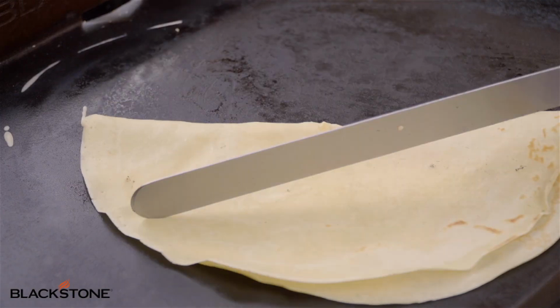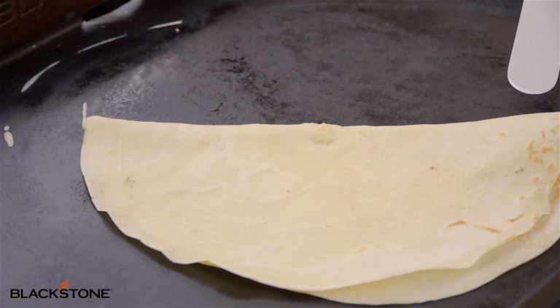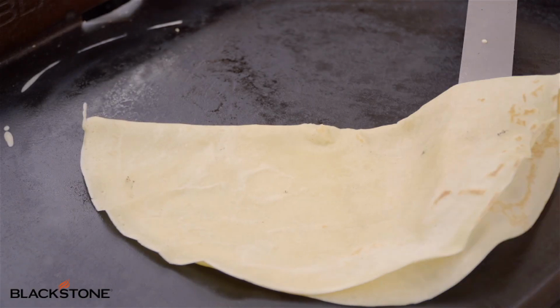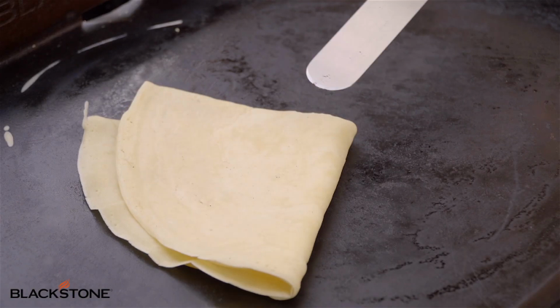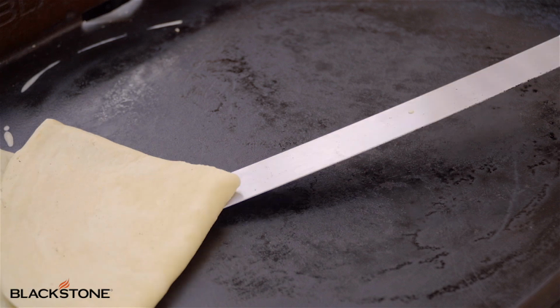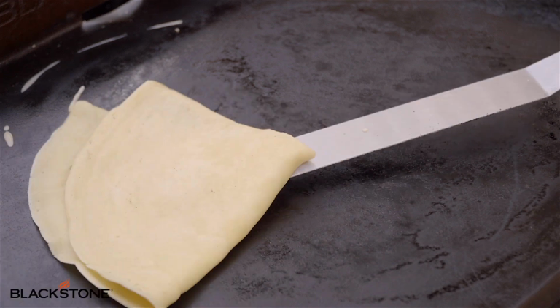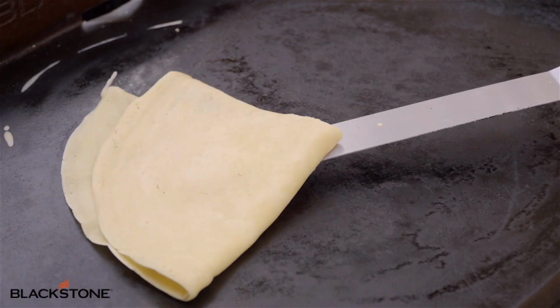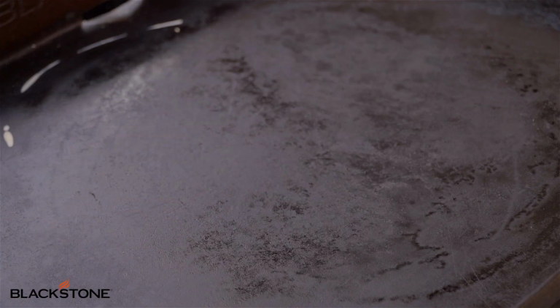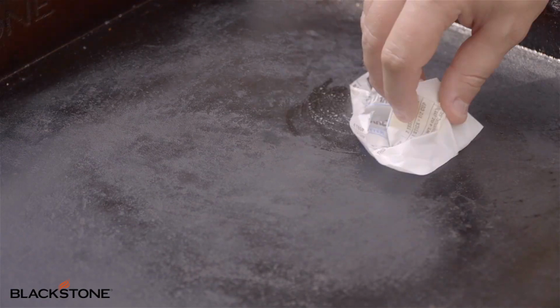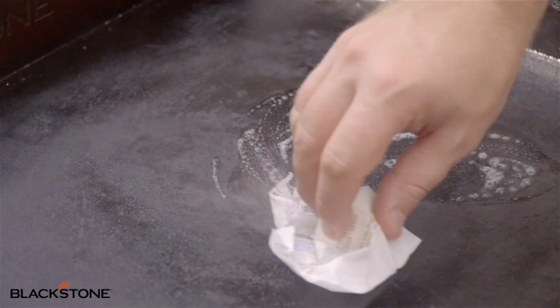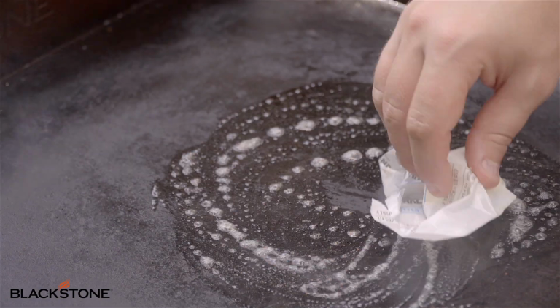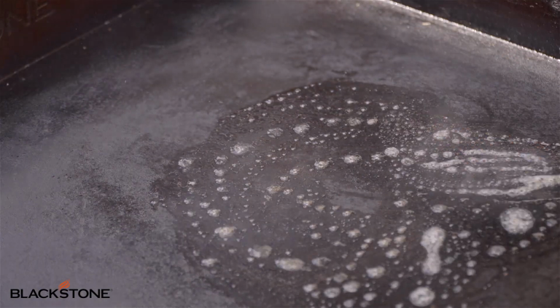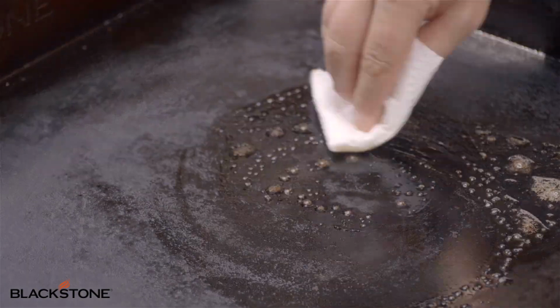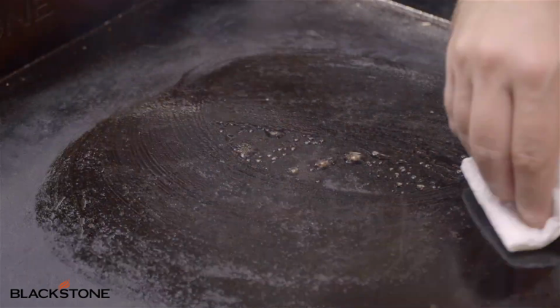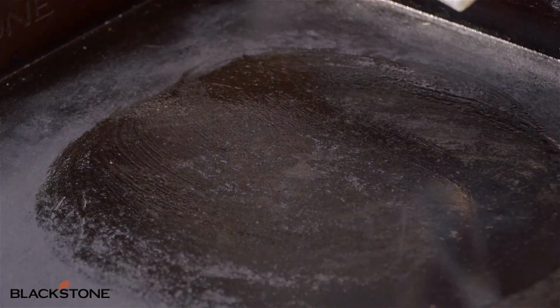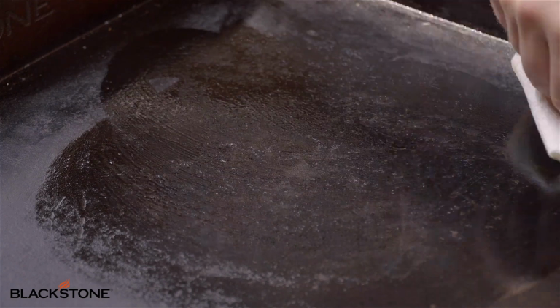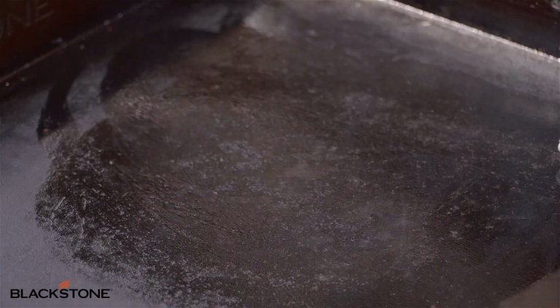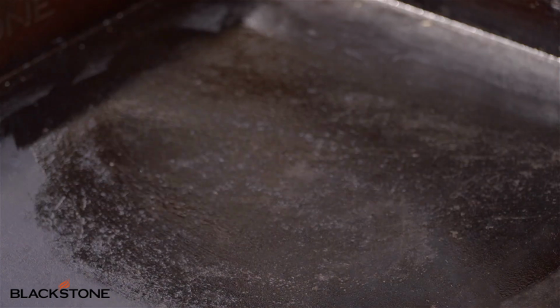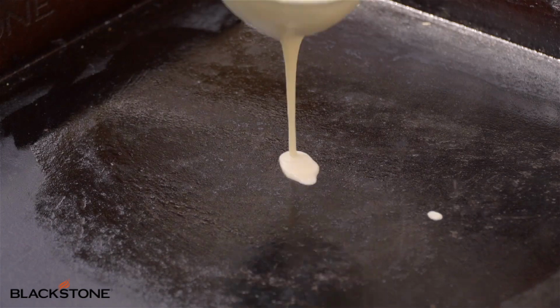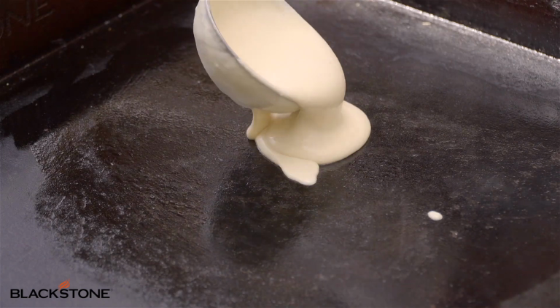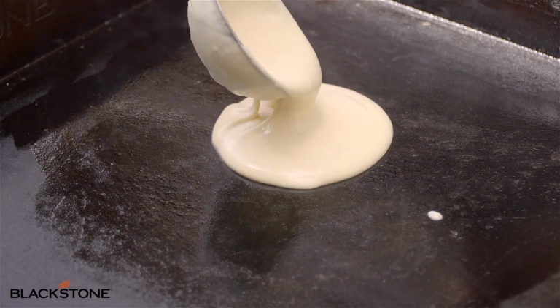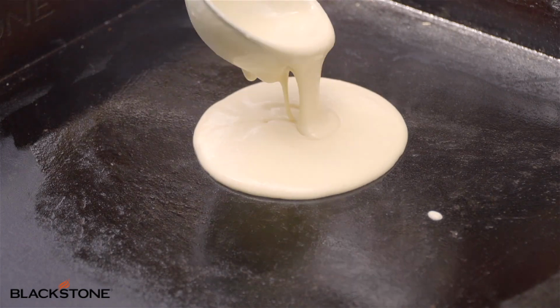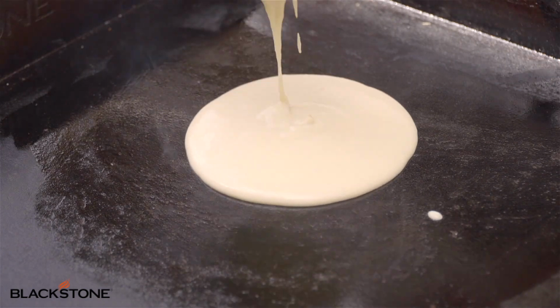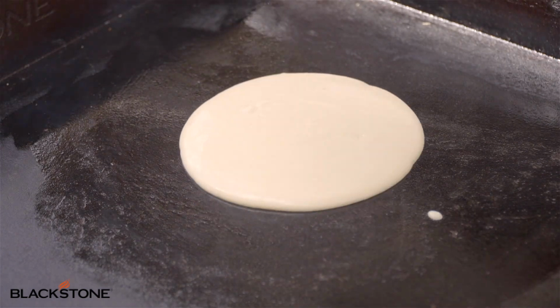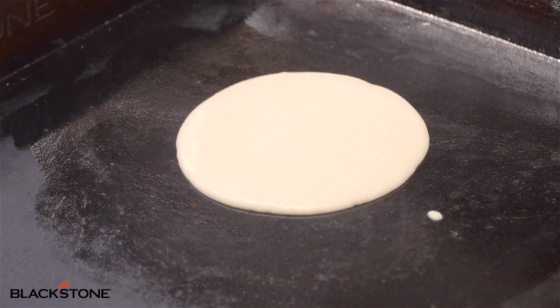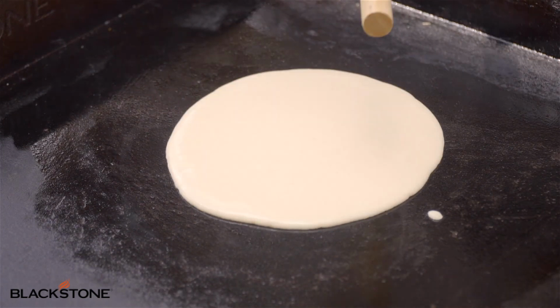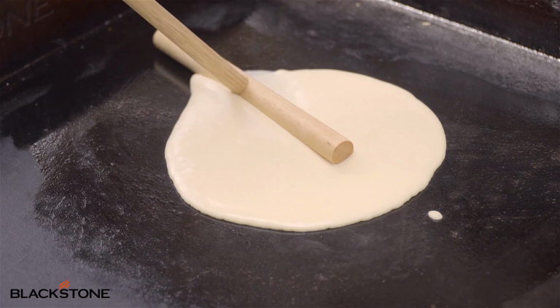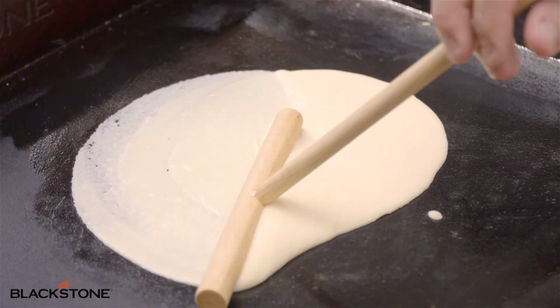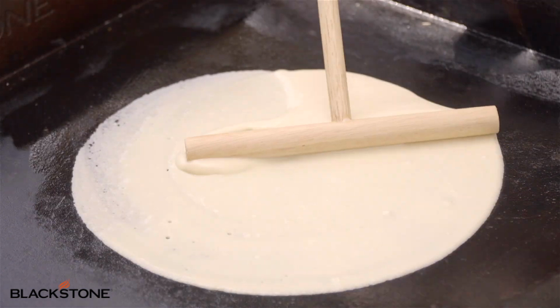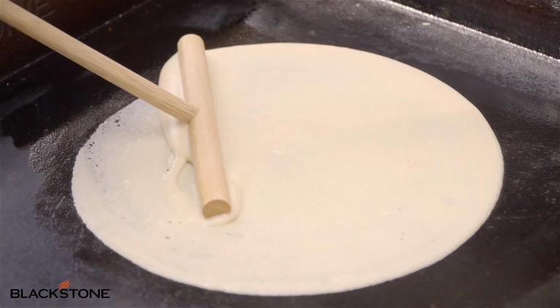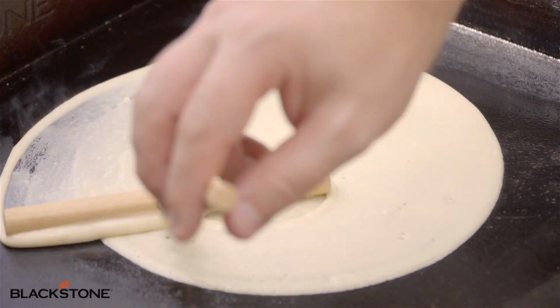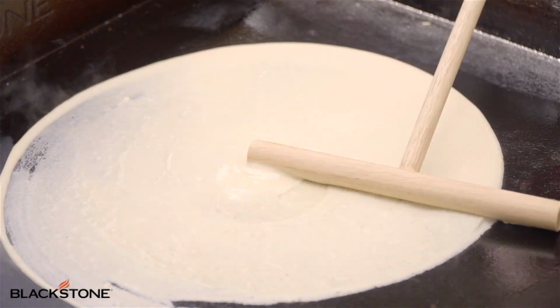These really, really are simple. If you've never made crepes before, they're not as intimidating as you might think. The technique is really easy, but you also really need the tools. Having the right tools makes life so wonderful and easy, especially when it comes to something as delicate as crepes.